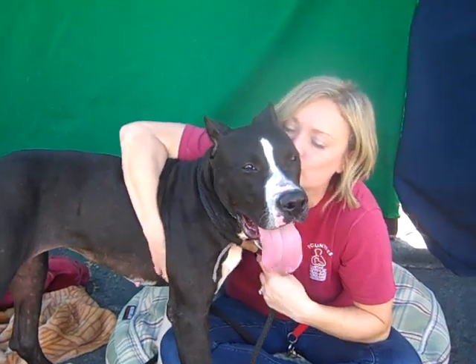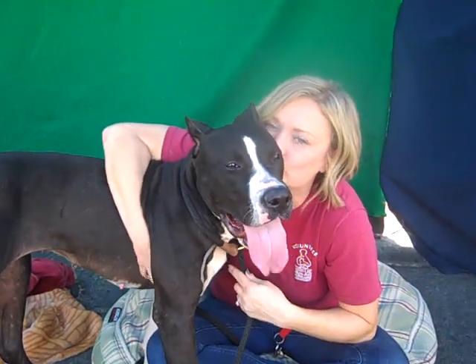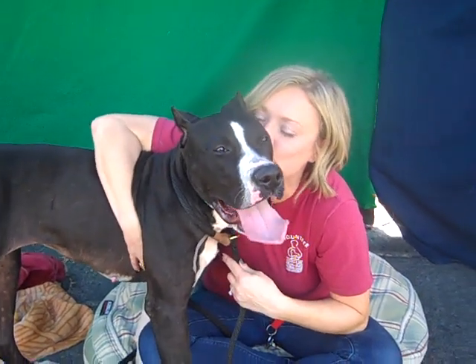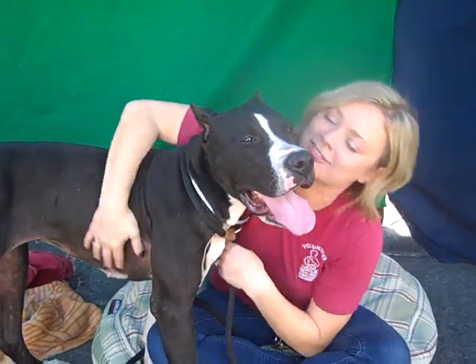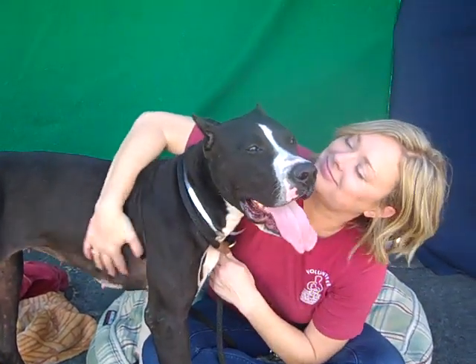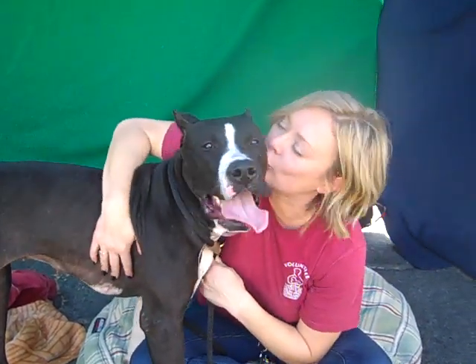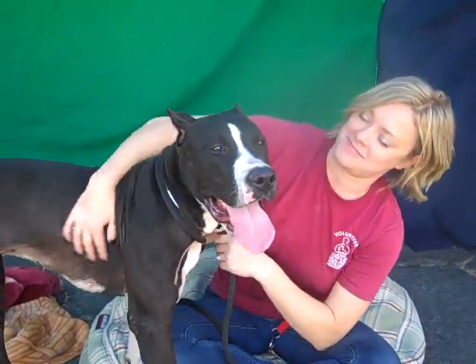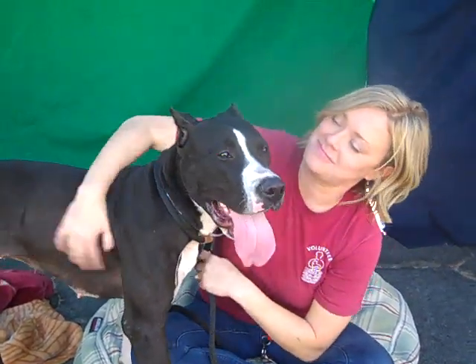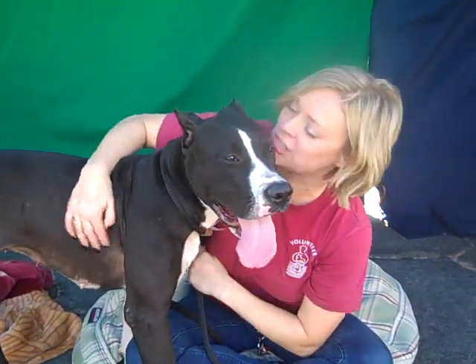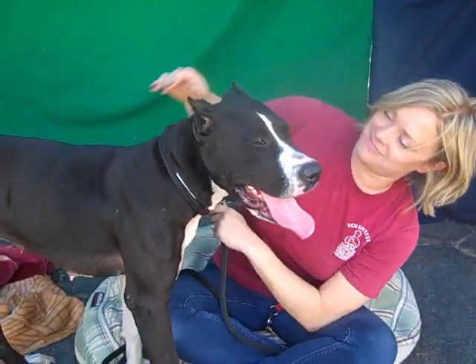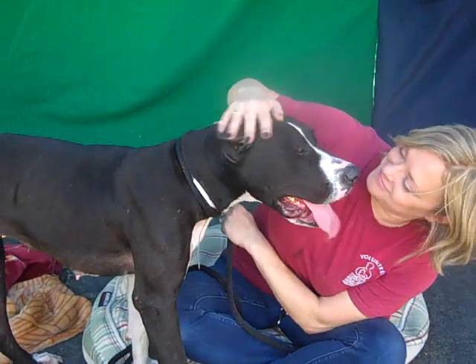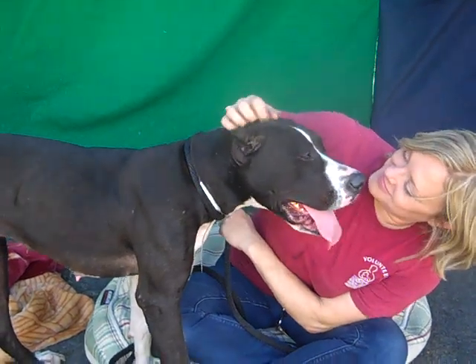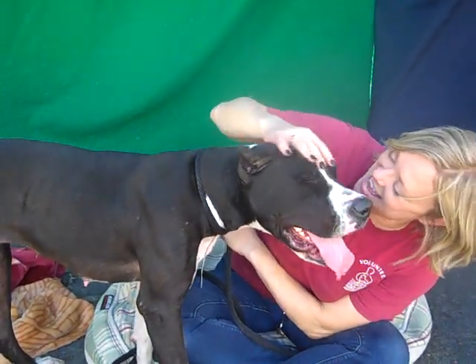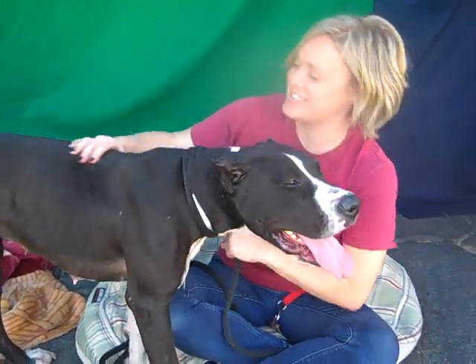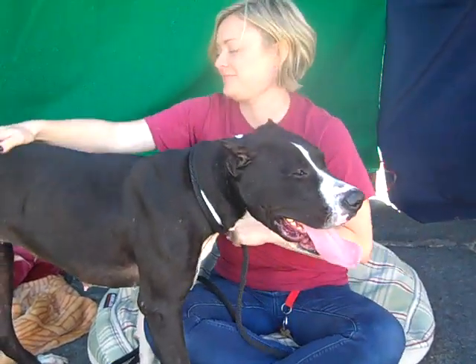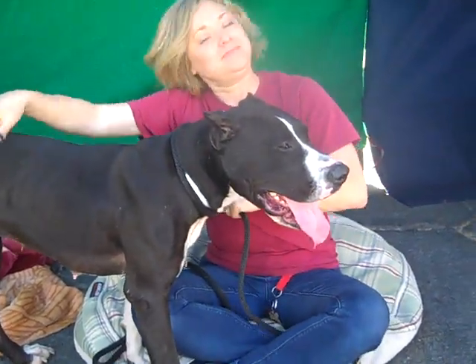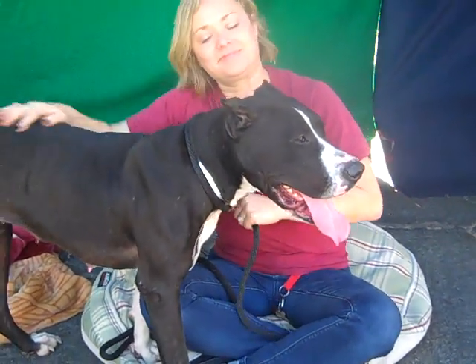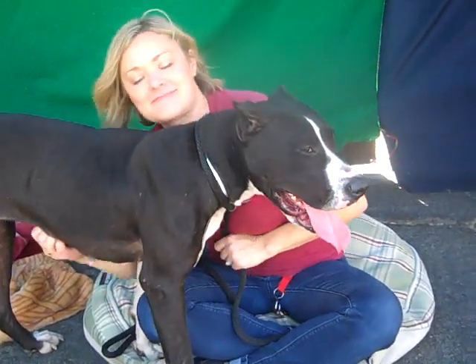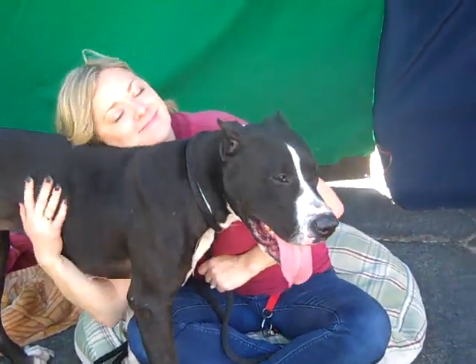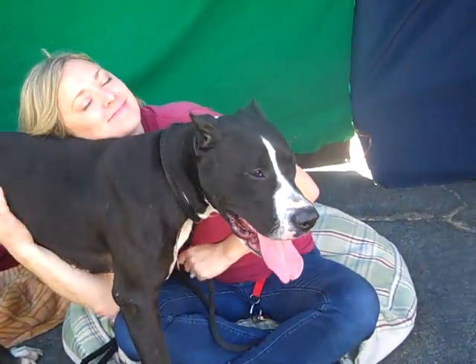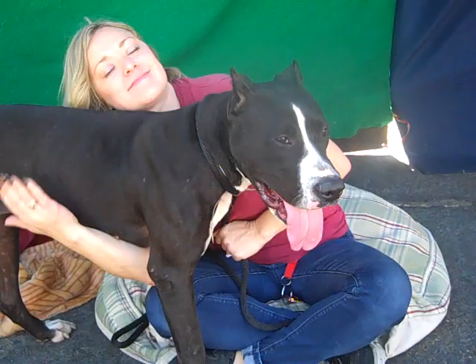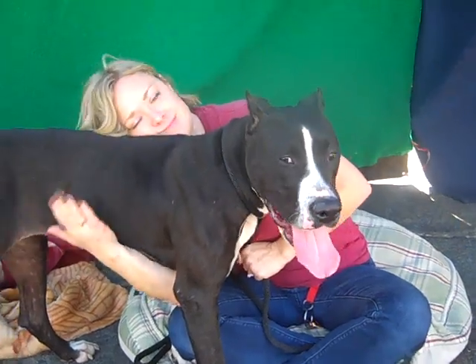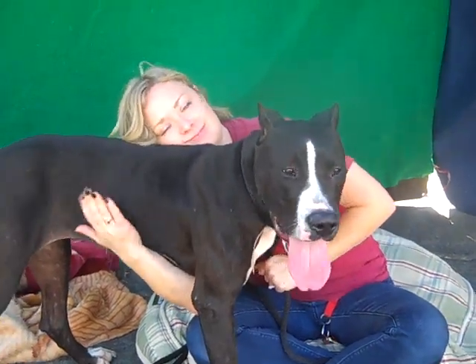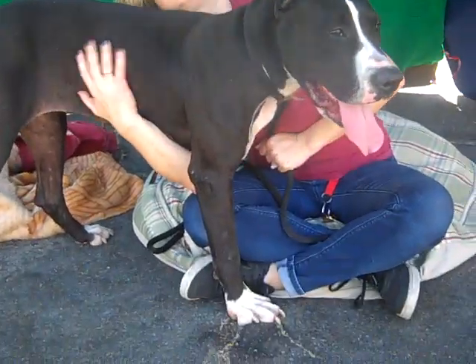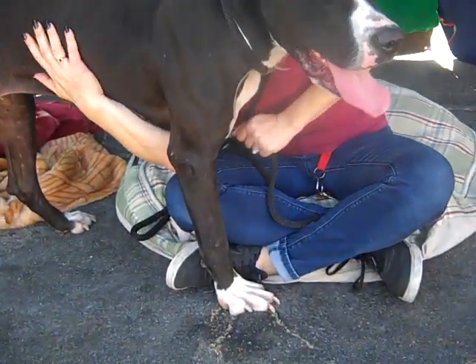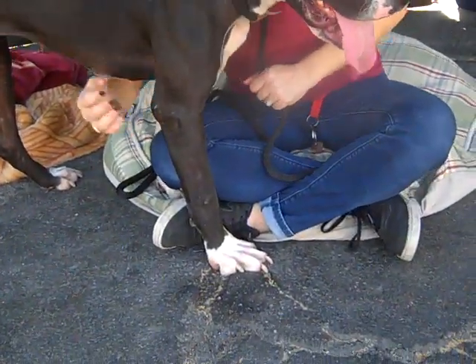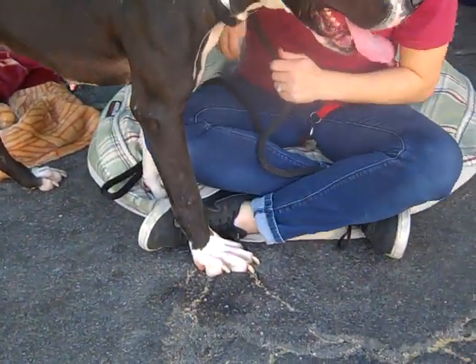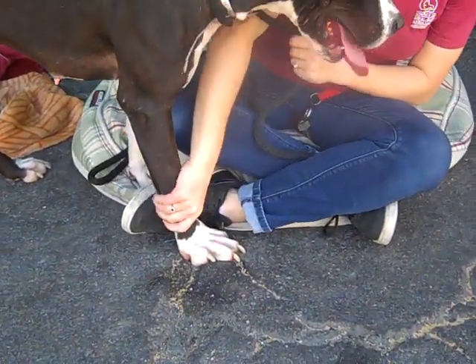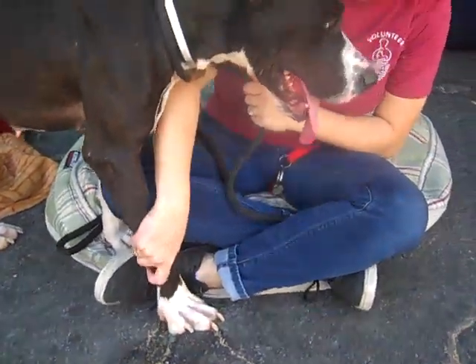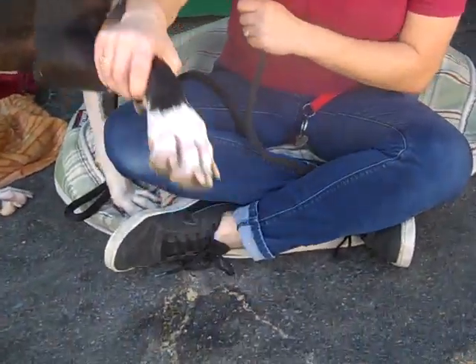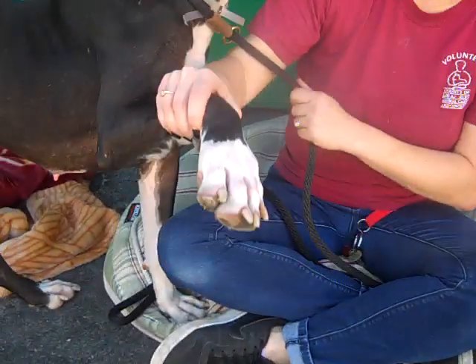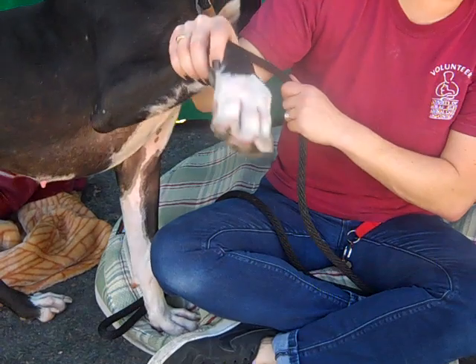Hi, I'd like you to meet Shelby. Shelby's ID number is A5105874. Shelby is a female black and white Great Dane pit bull mix, and you've got to see the feet on this girl. They're huge. I've never seen feet like this.